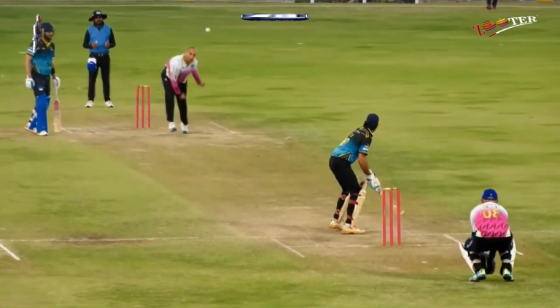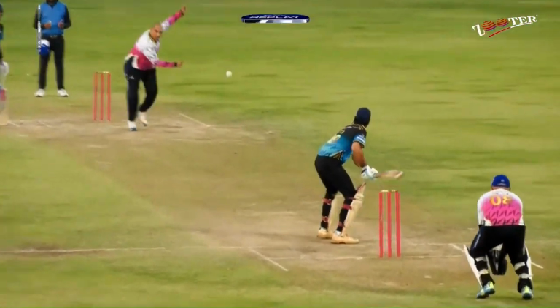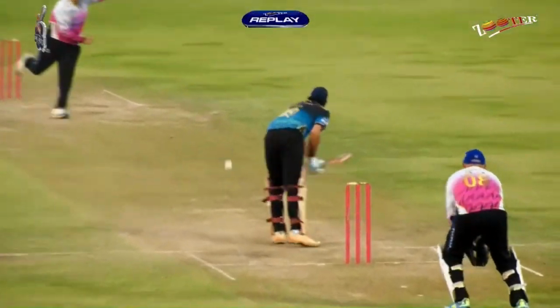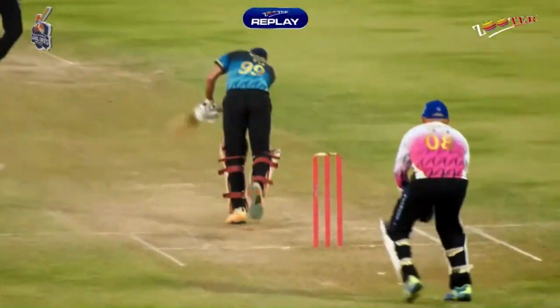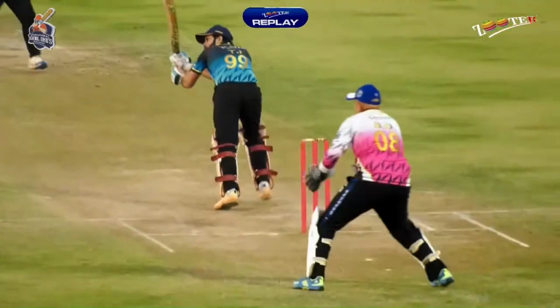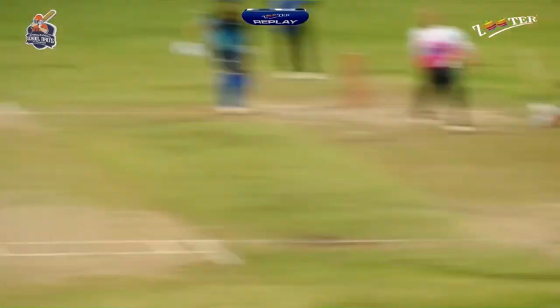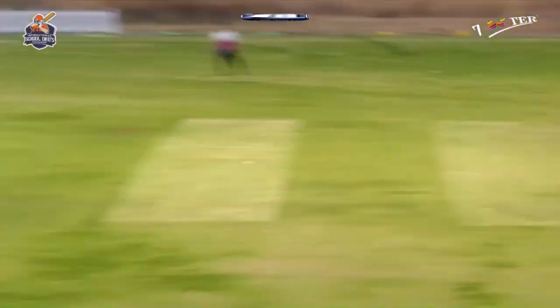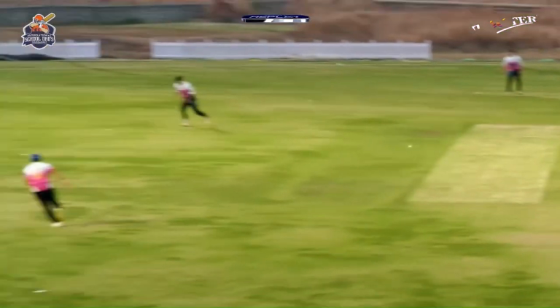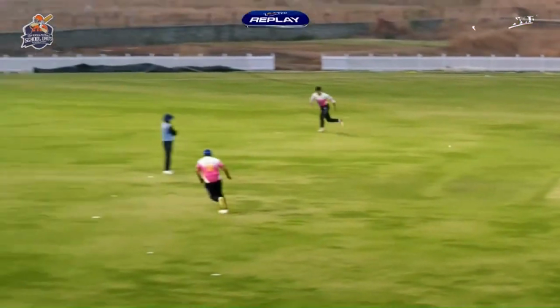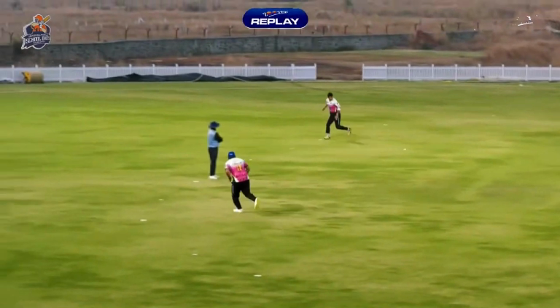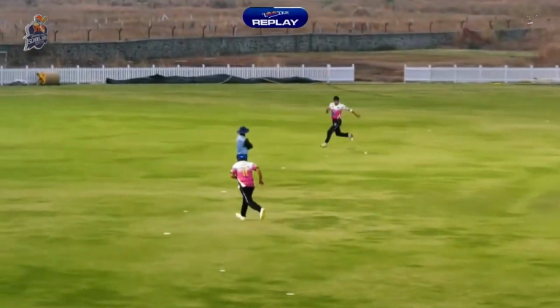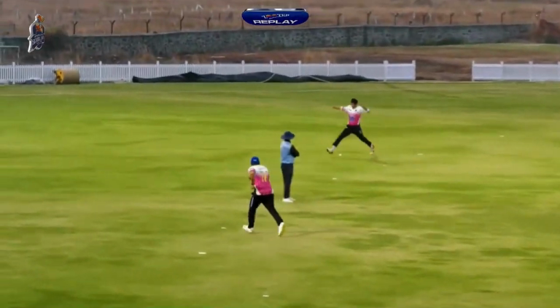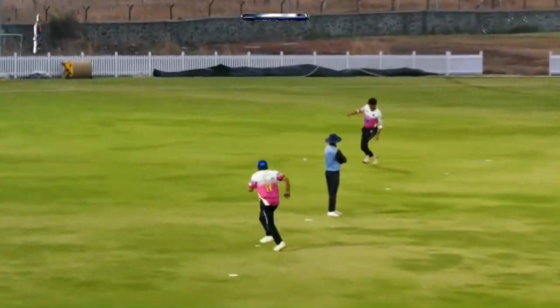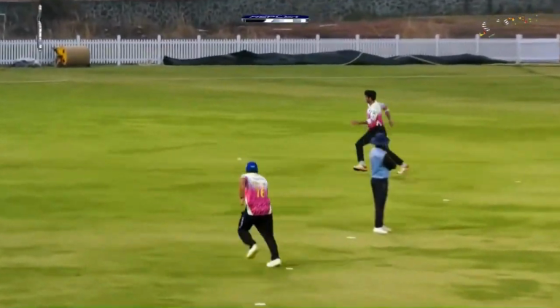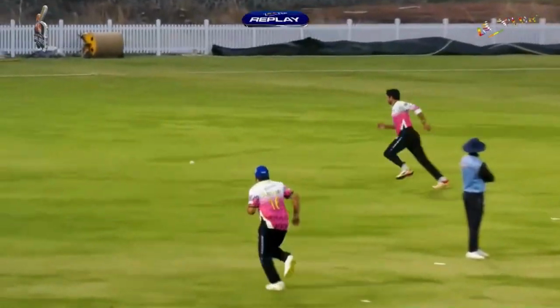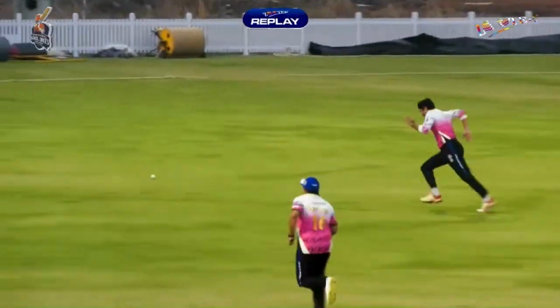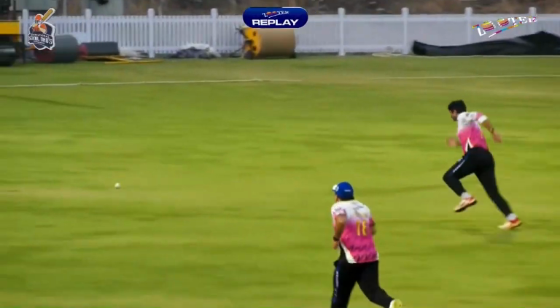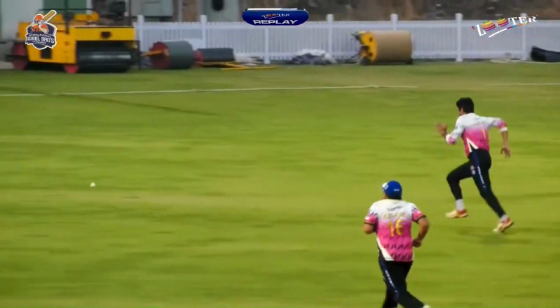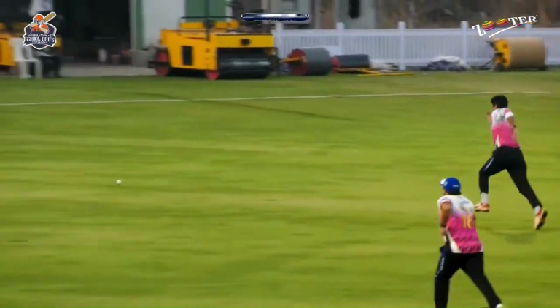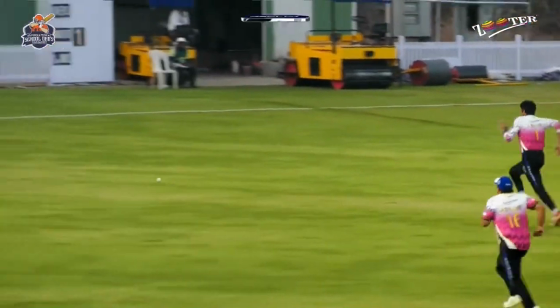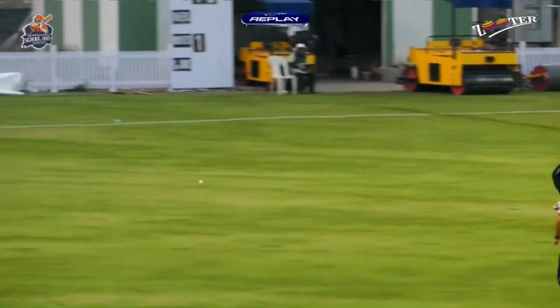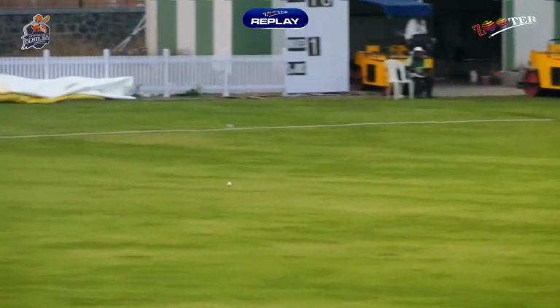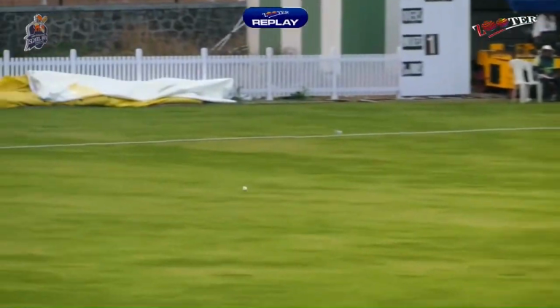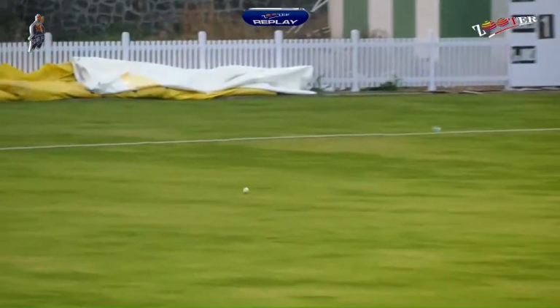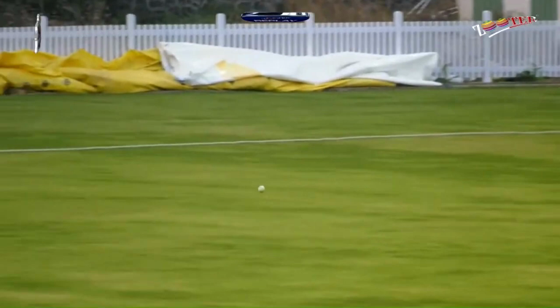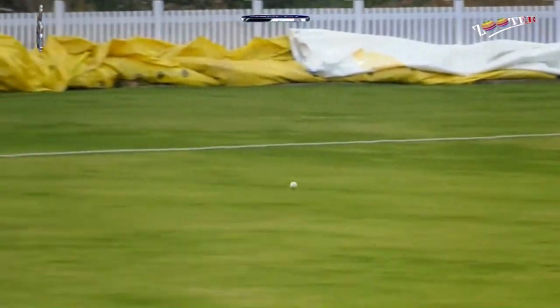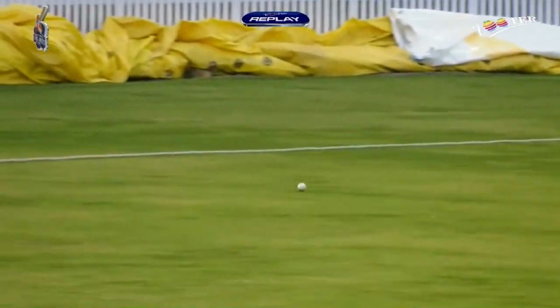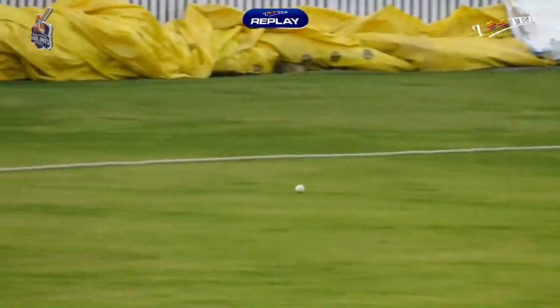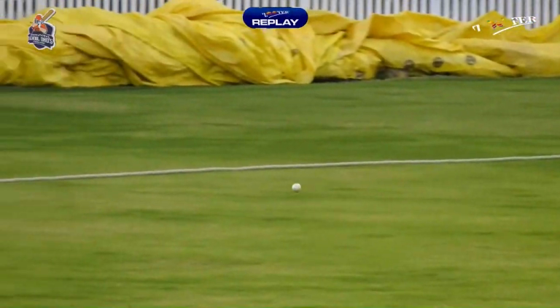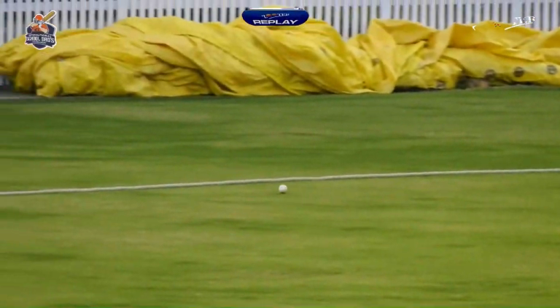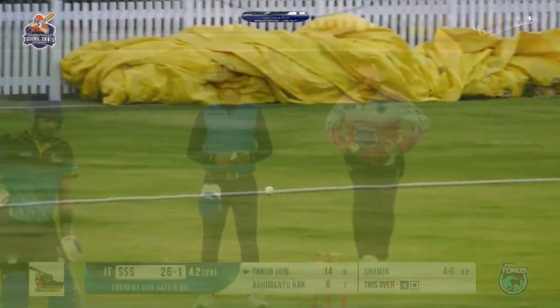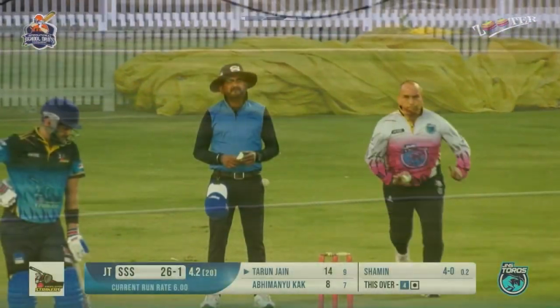Overpitch delivery to start the over, played very nicely by Tharun. Ideally the fielder should have tried to stop that.